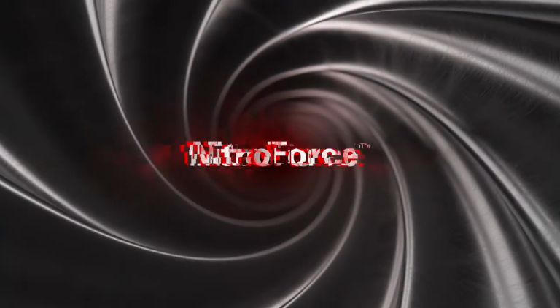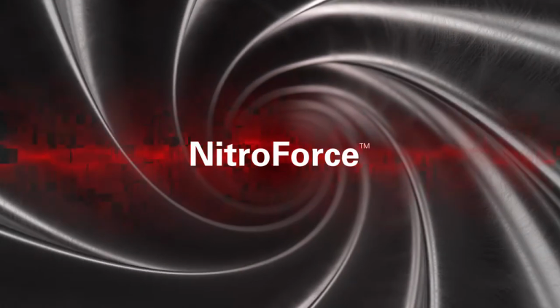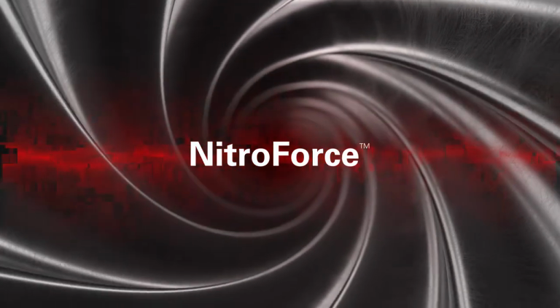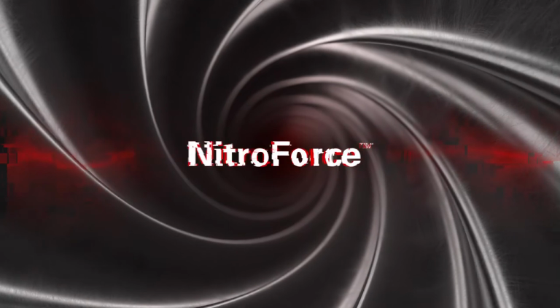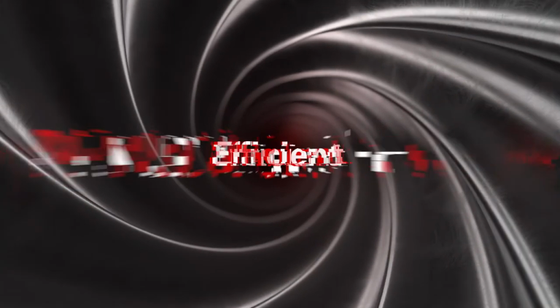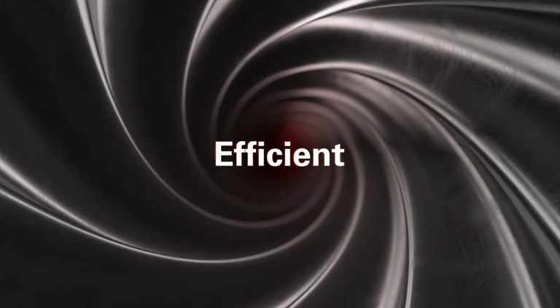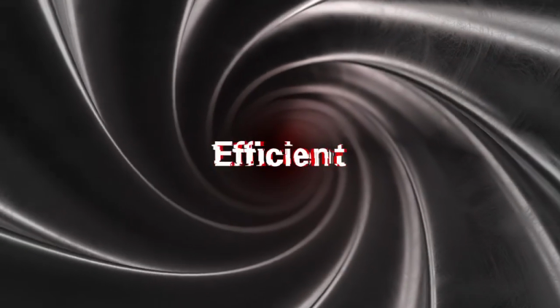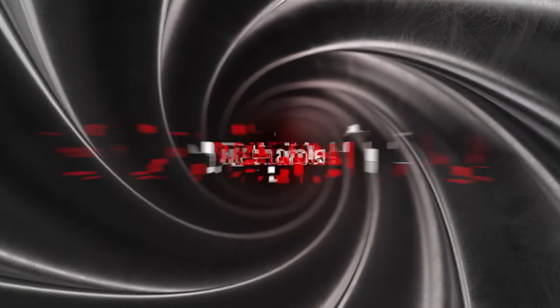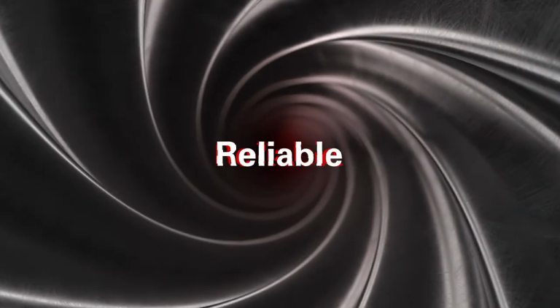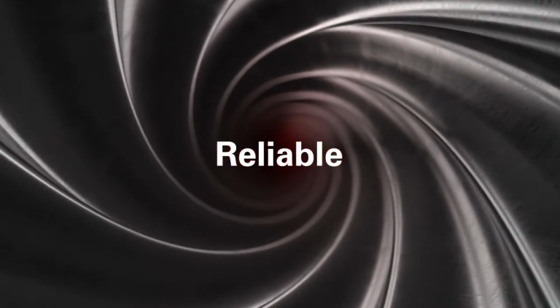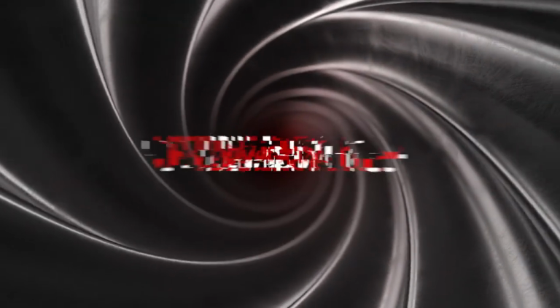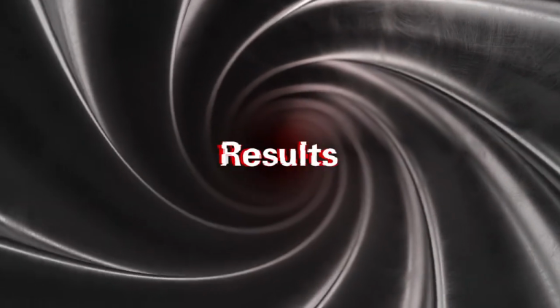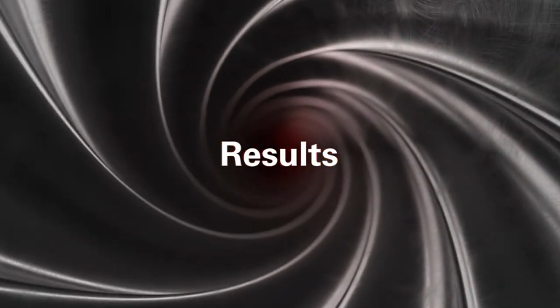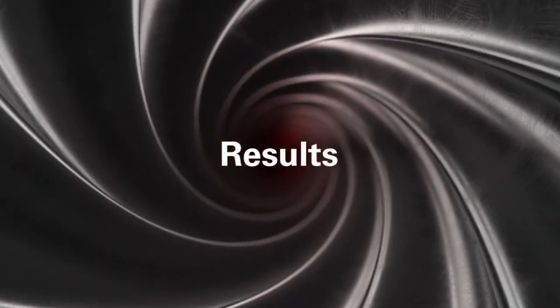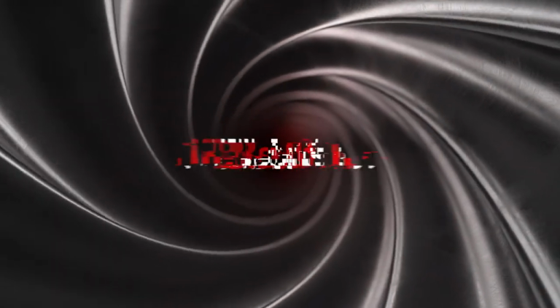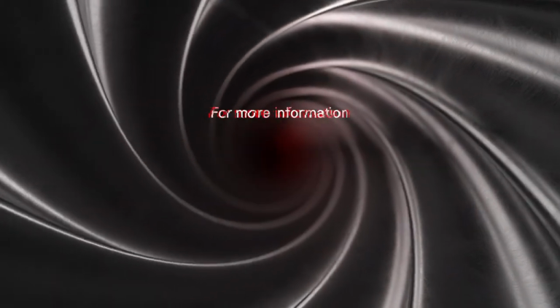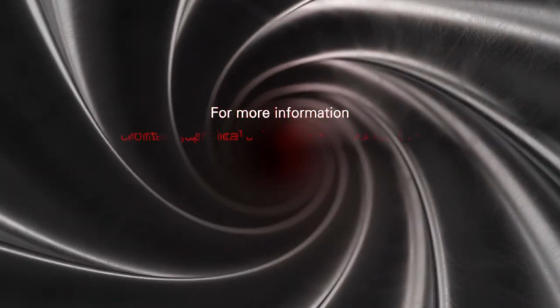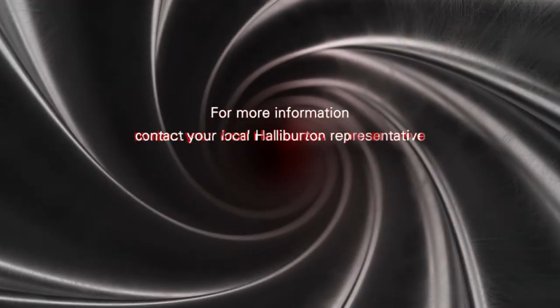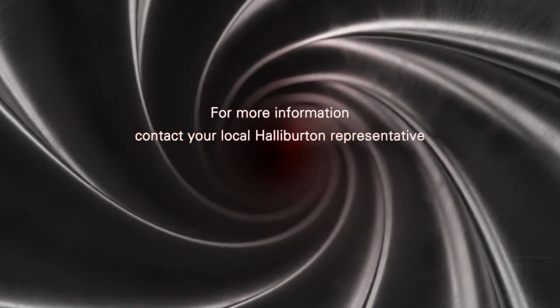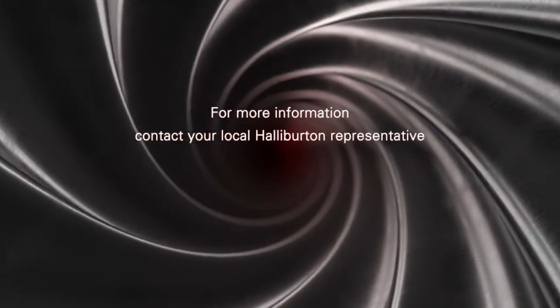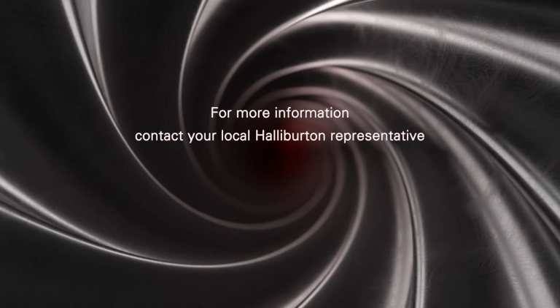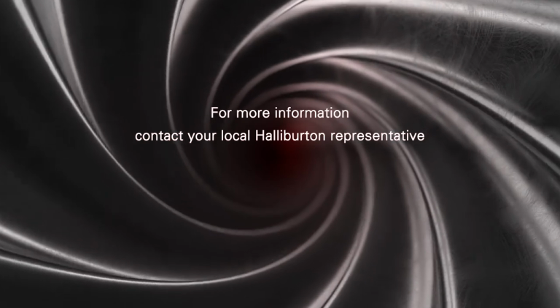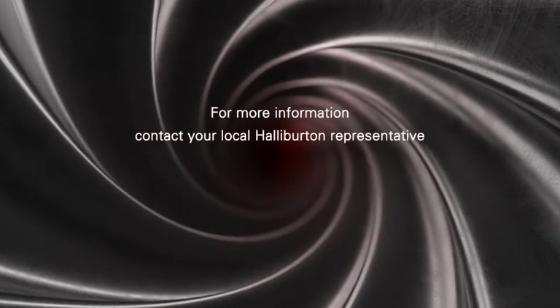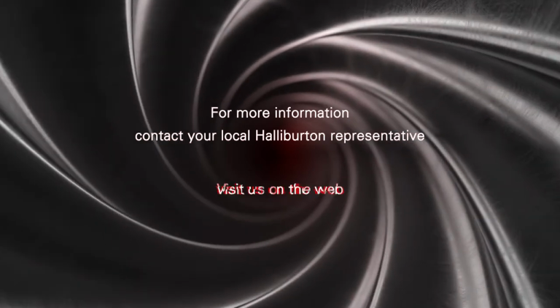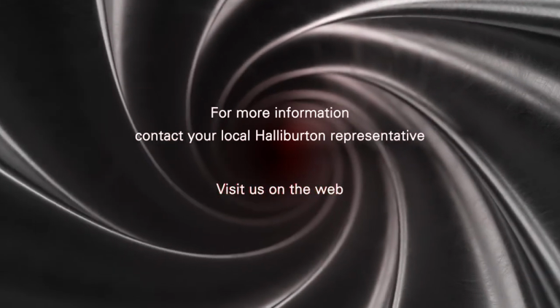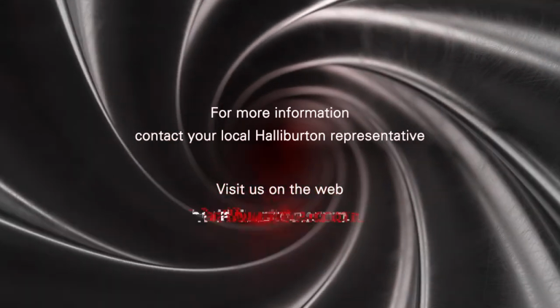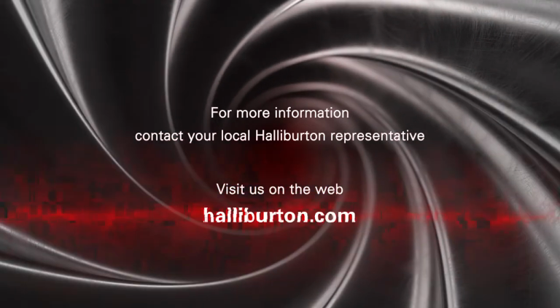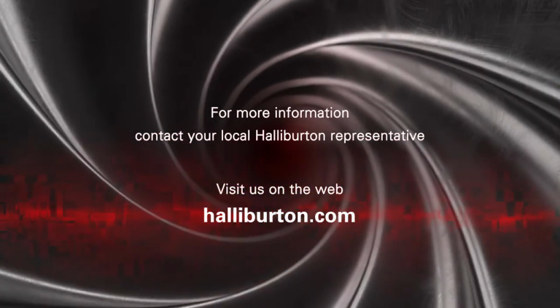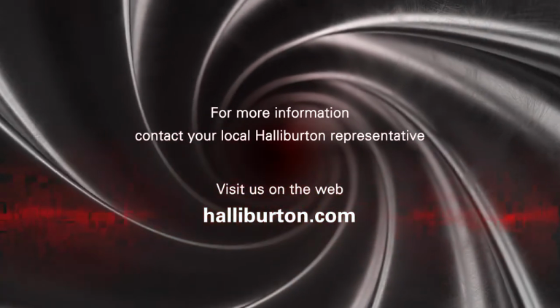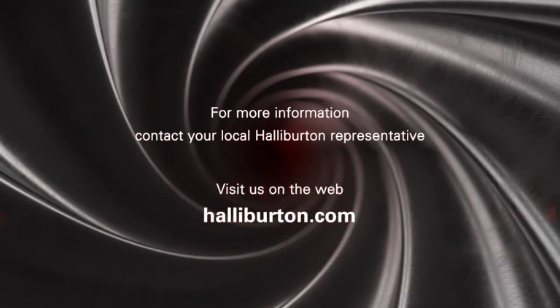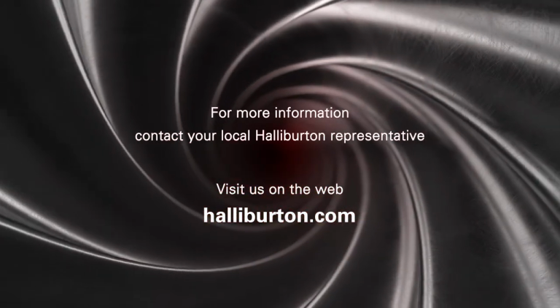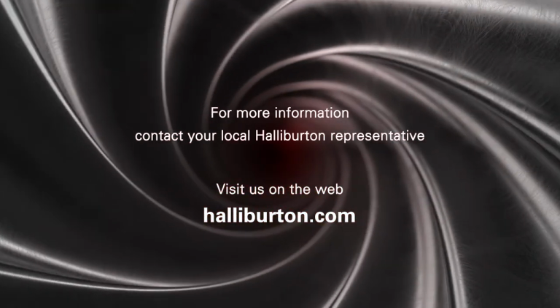Nitro Force. Efficient. Reliable. Results. For more information, contact your local Halliburton representative or visit us on the web at Halliburton.com.